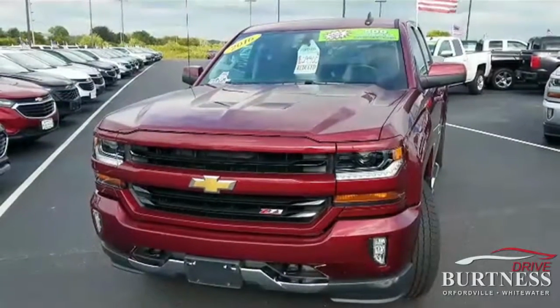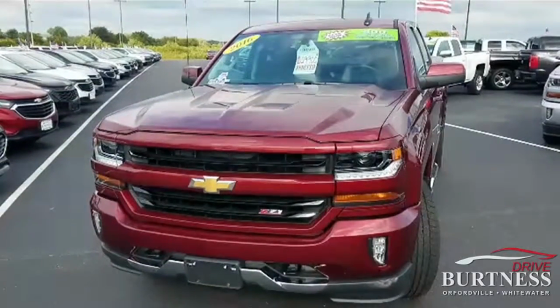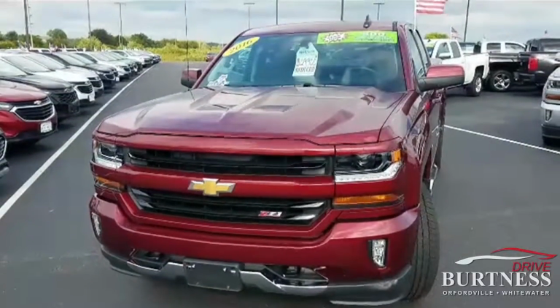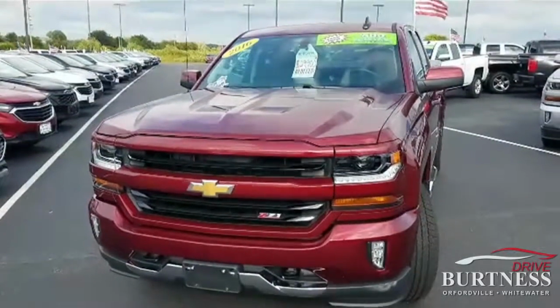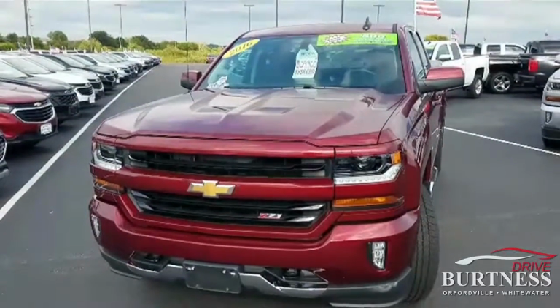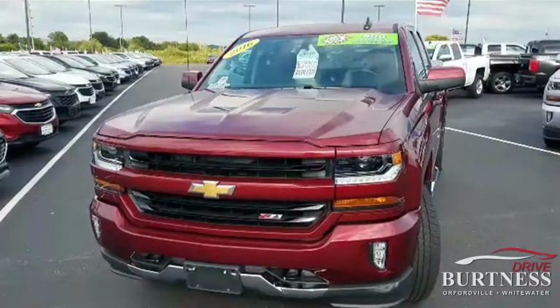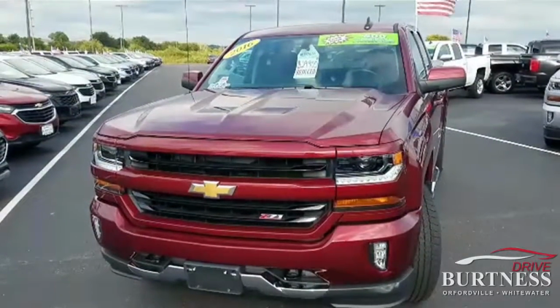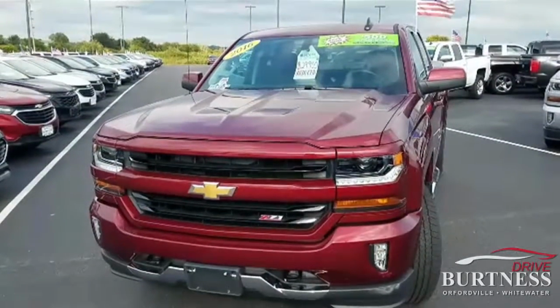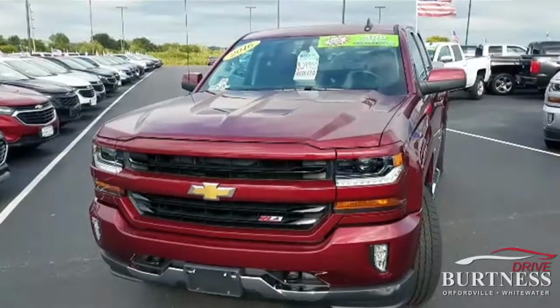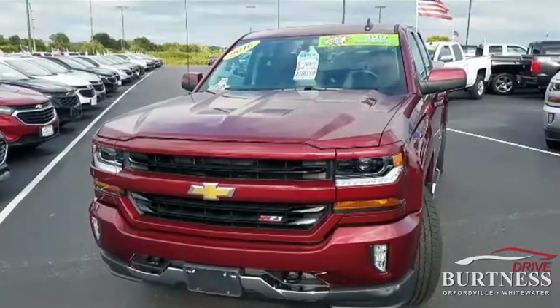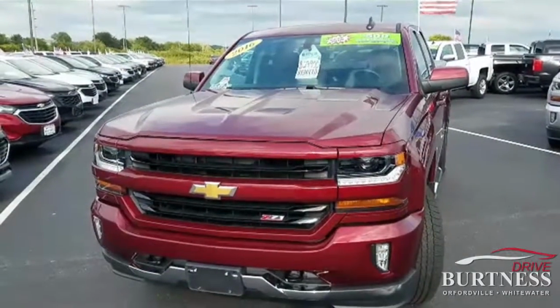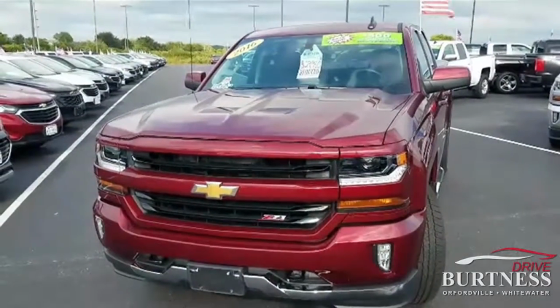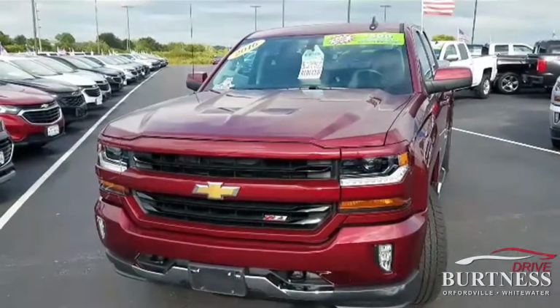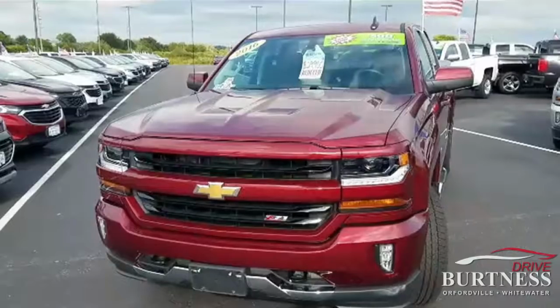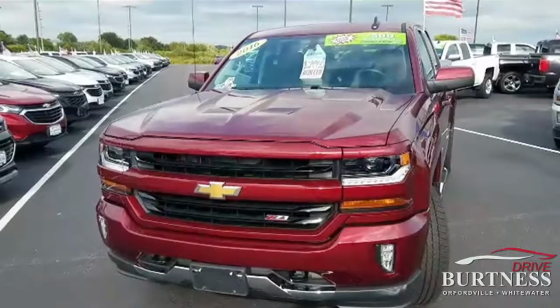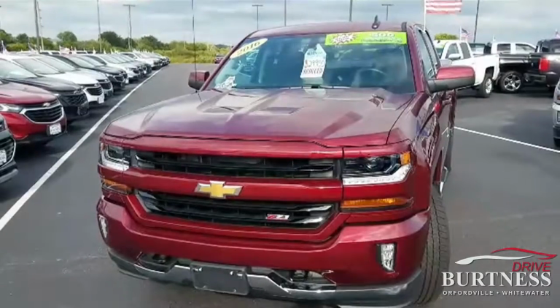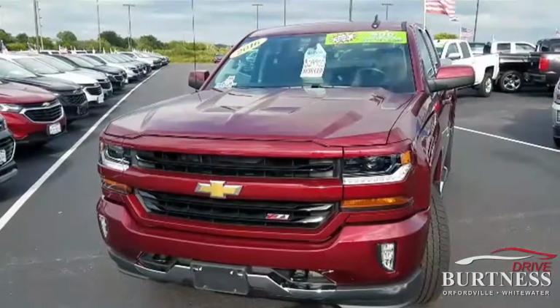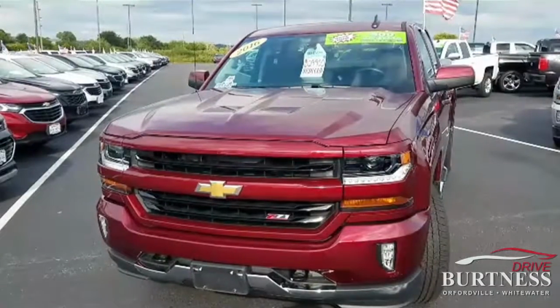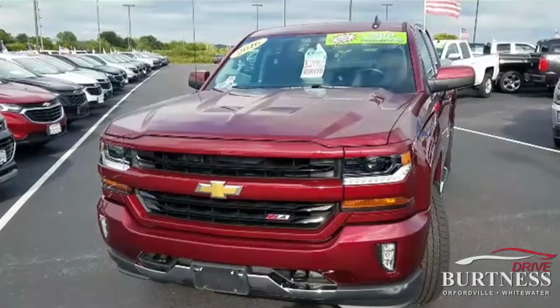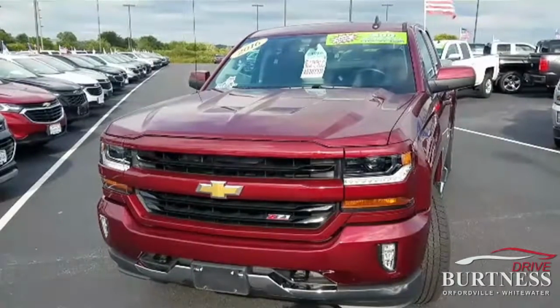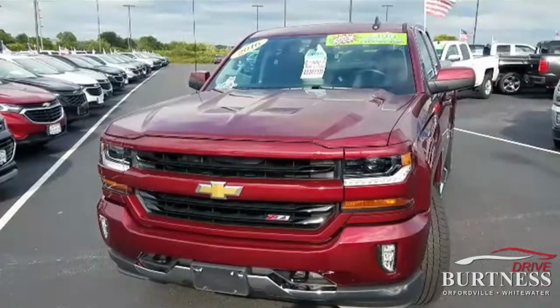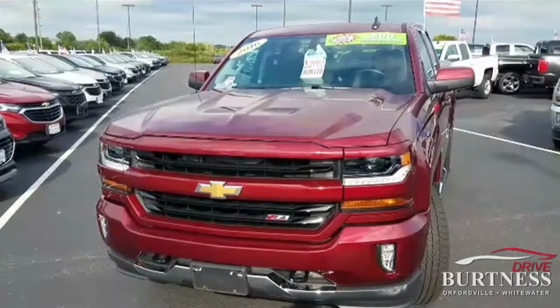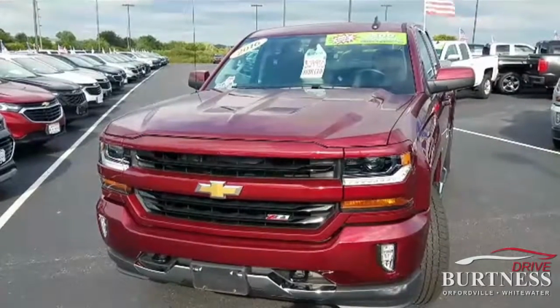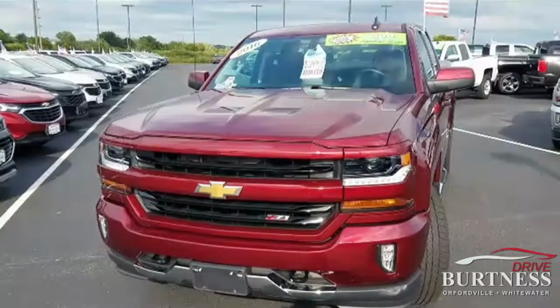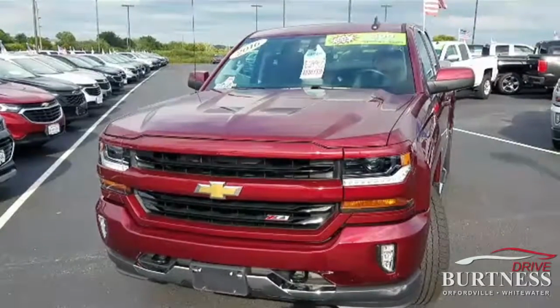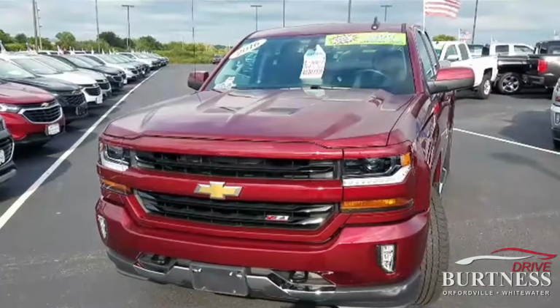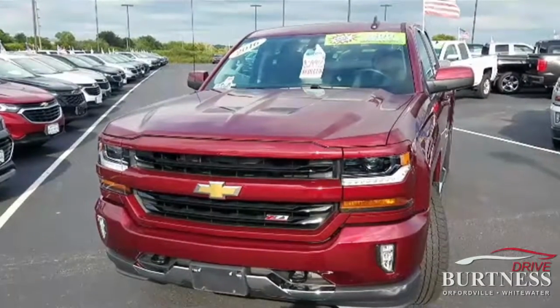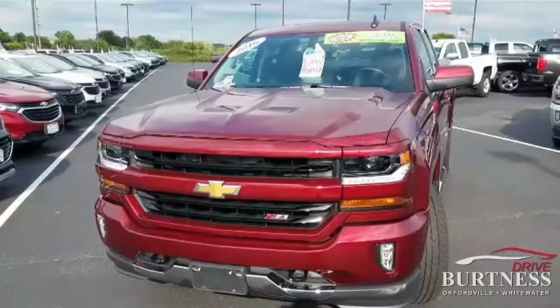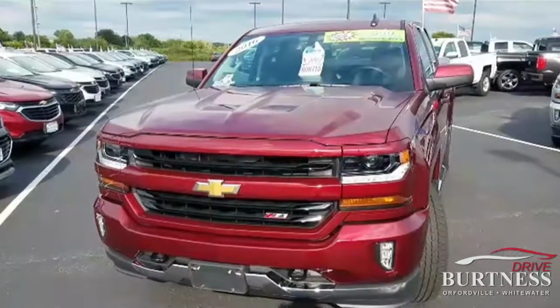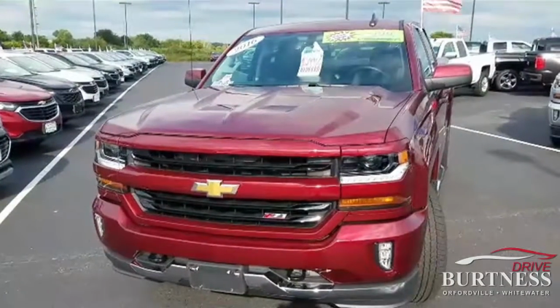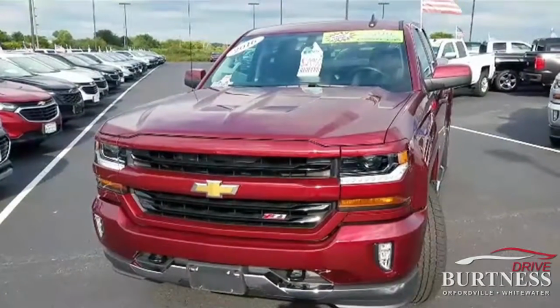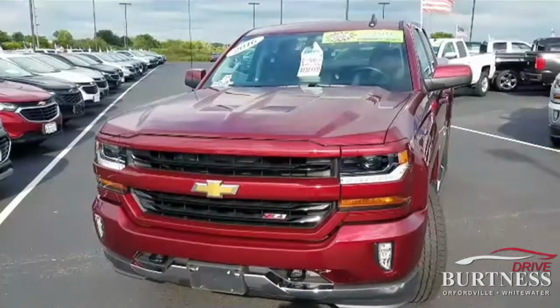Hello, this is Trevor Carey here at Burton's Chevrolet in Orphanville, Wisconsin. Just want to give you a quick walk around of this 2016 Chevy Silverado.